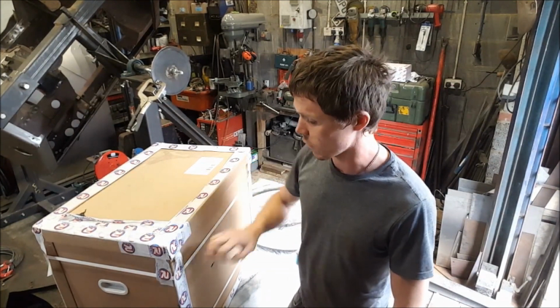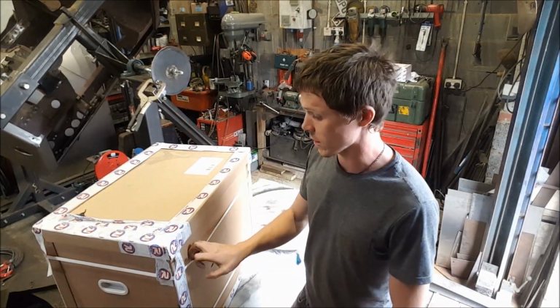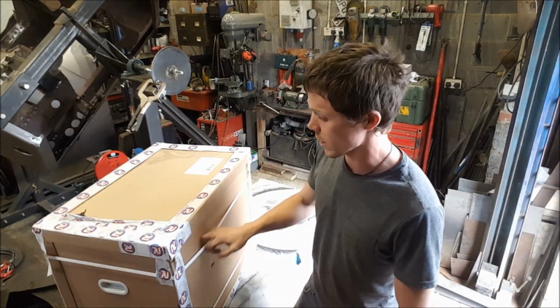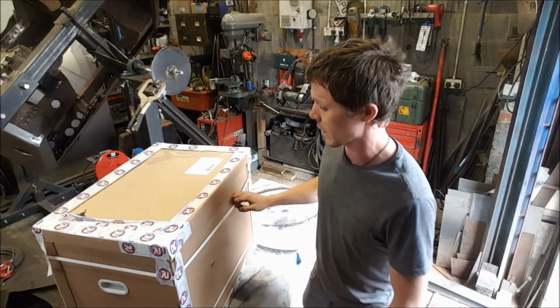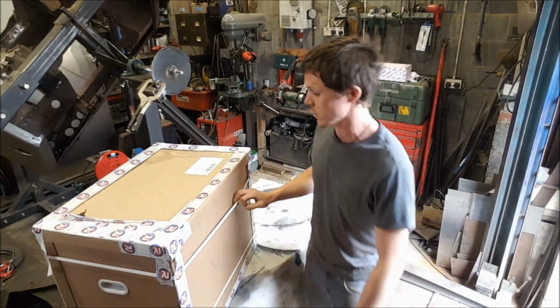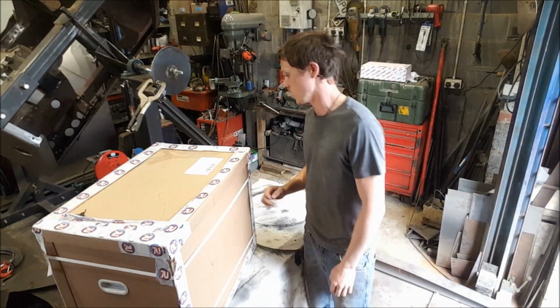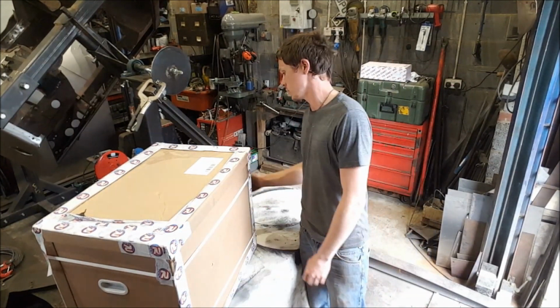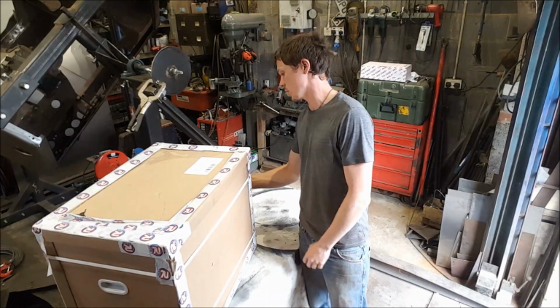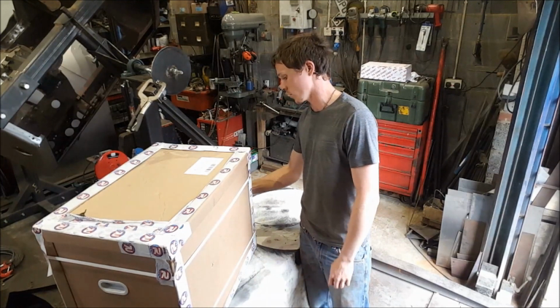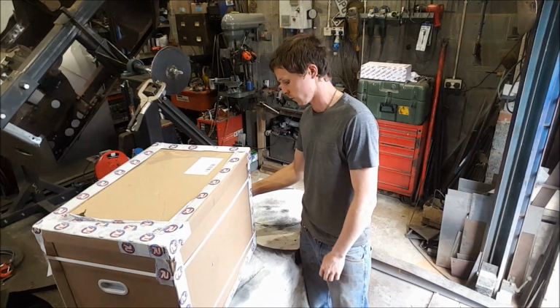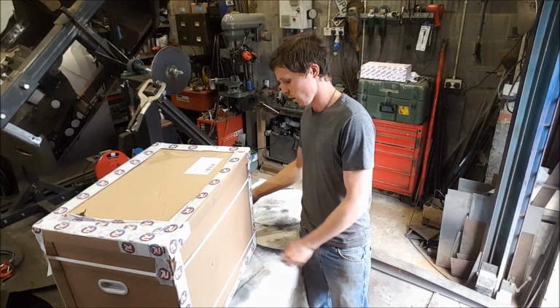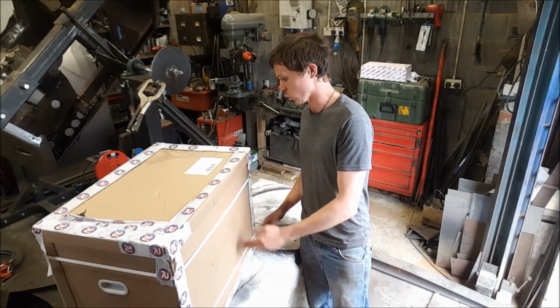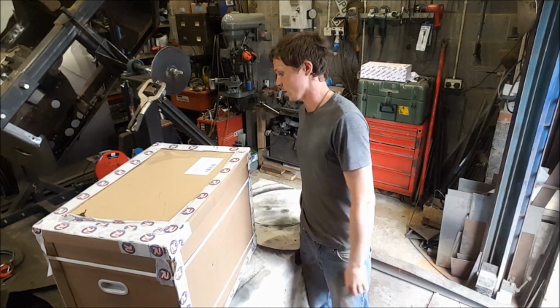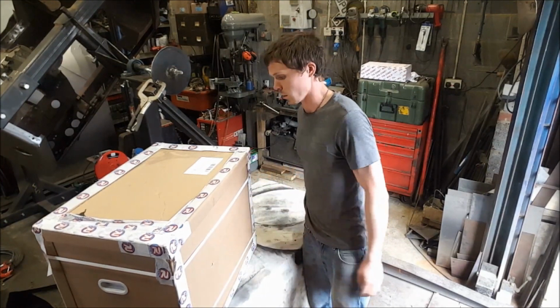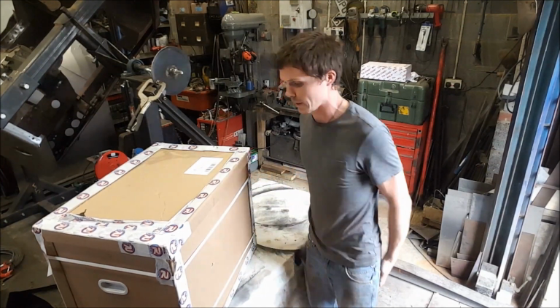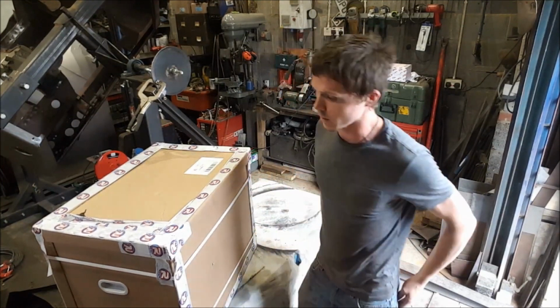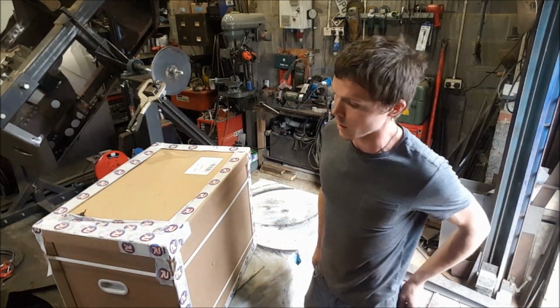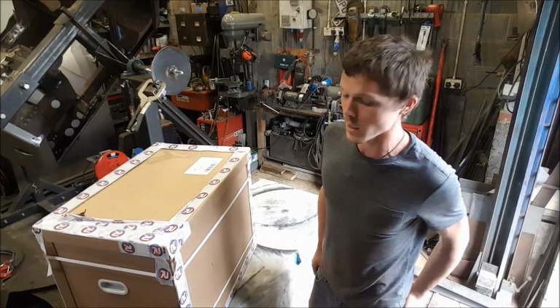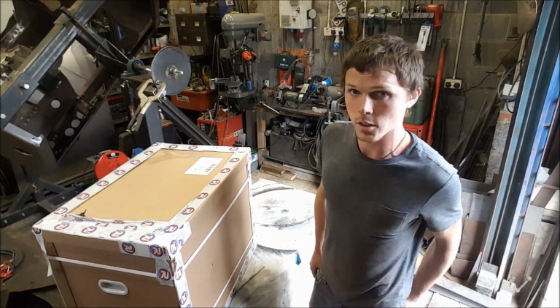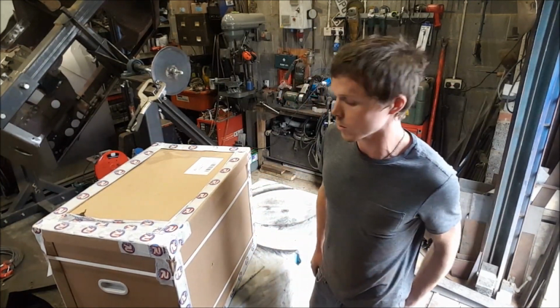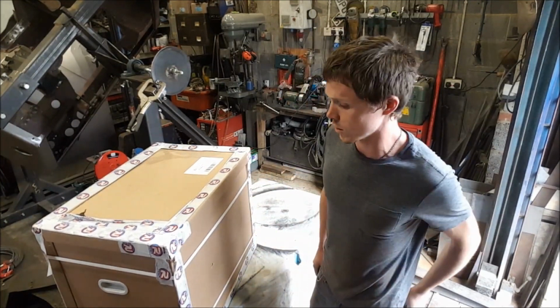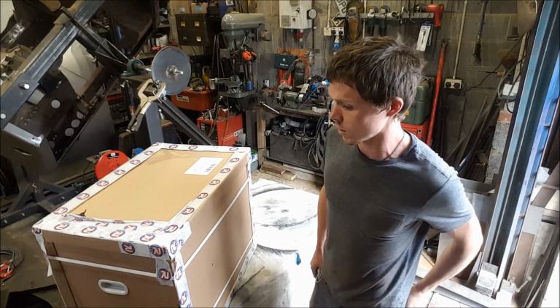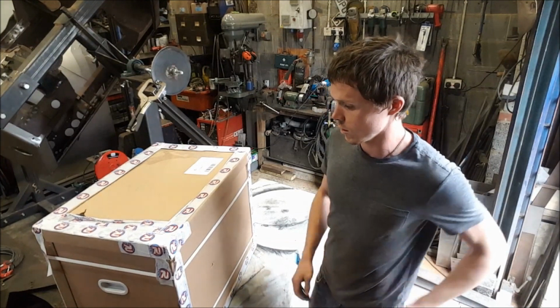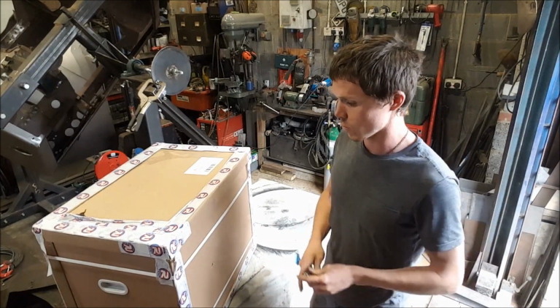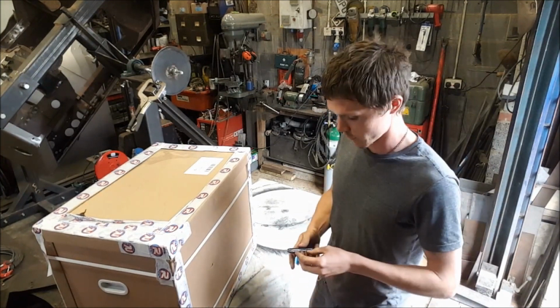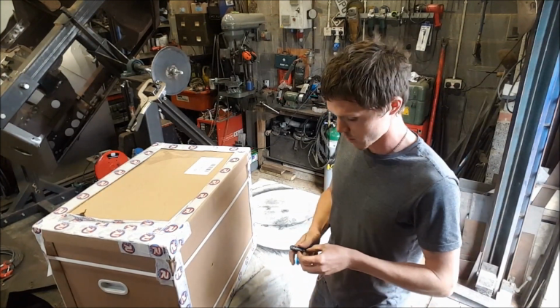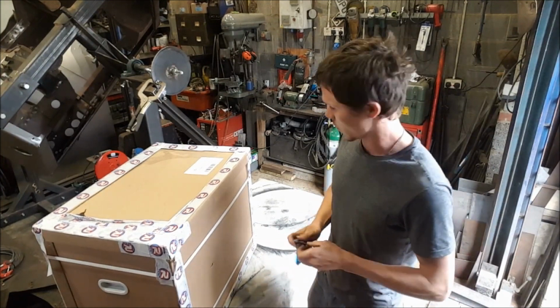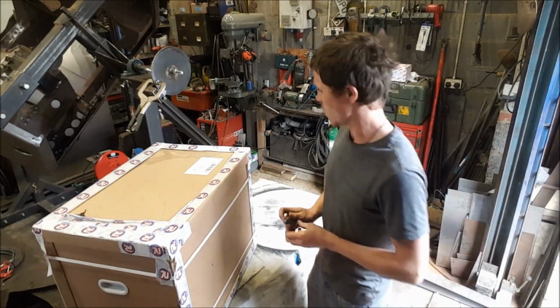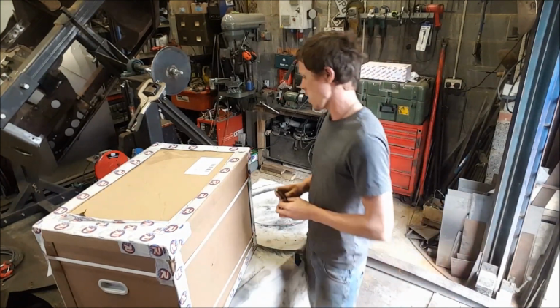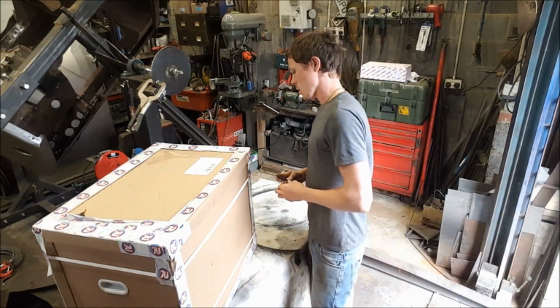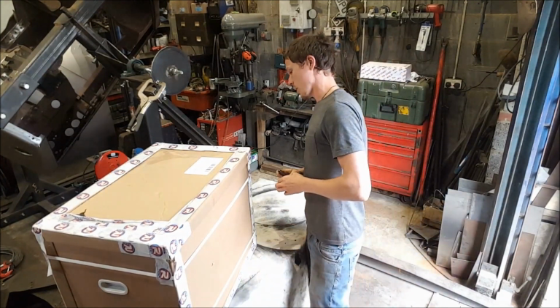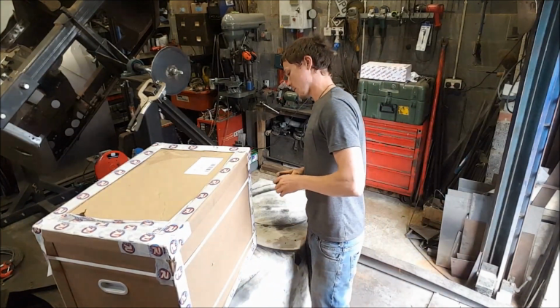First things I'll say is the packaging is sturdy enough, fairly solid stuff. It does look like it's been thrown about a little bit in transport, so we survived it — get the knife out.